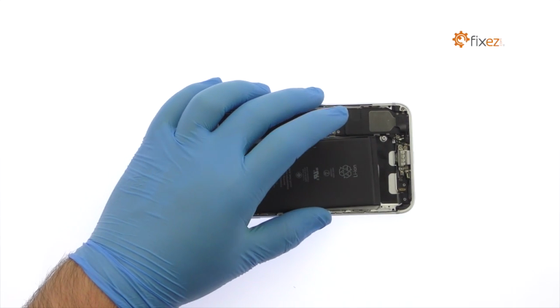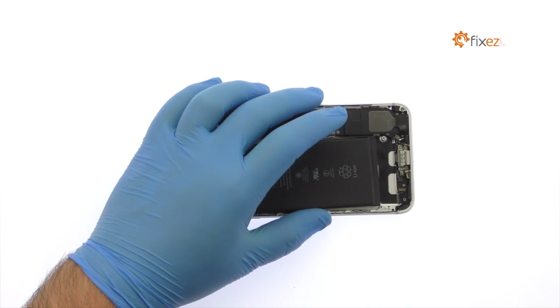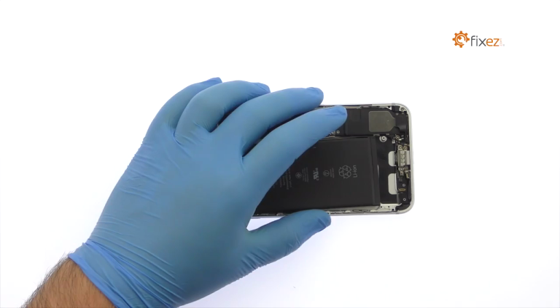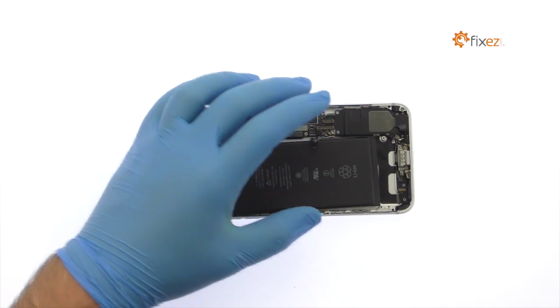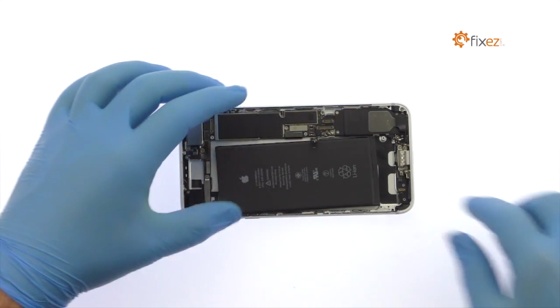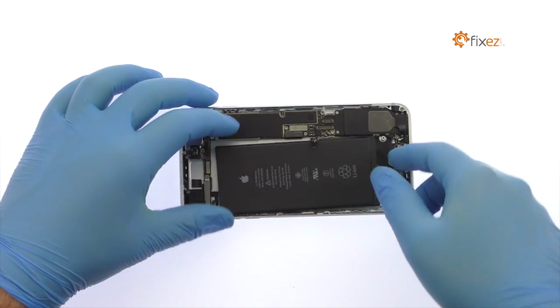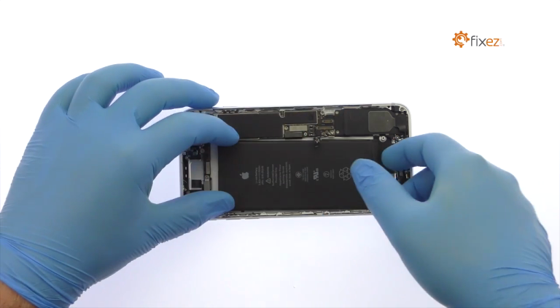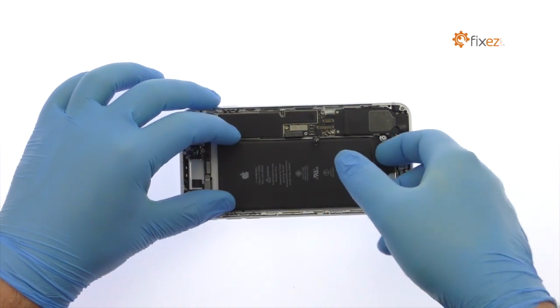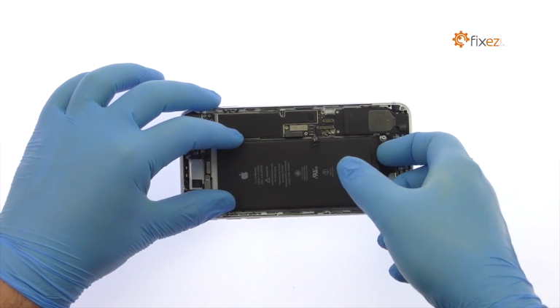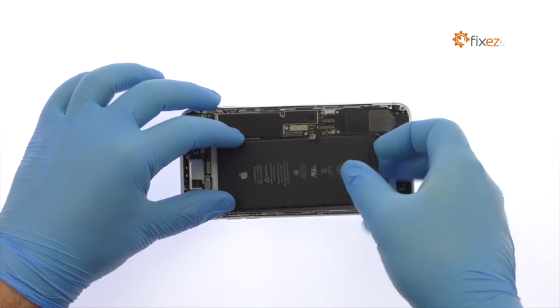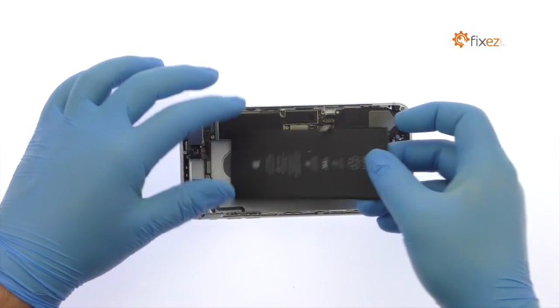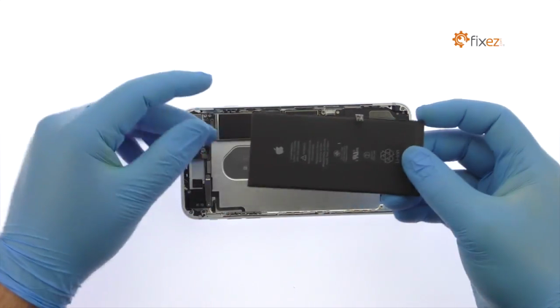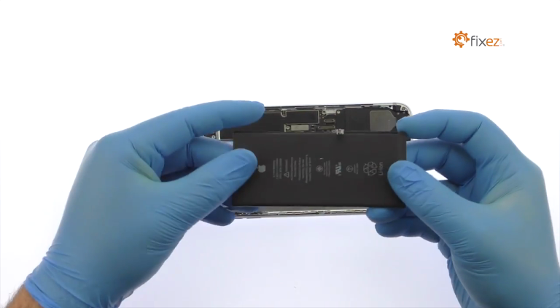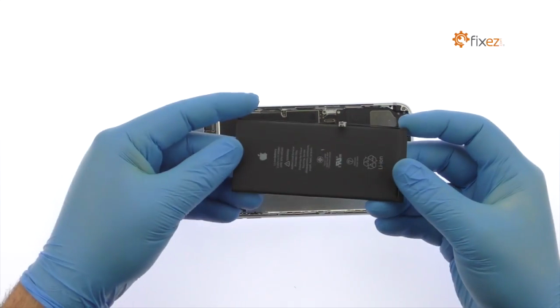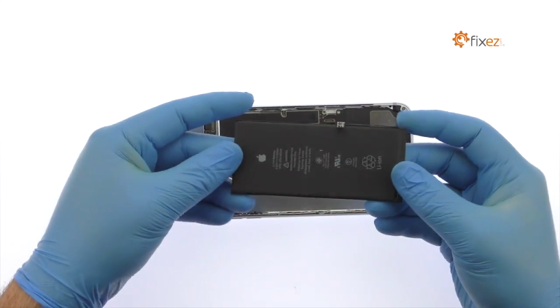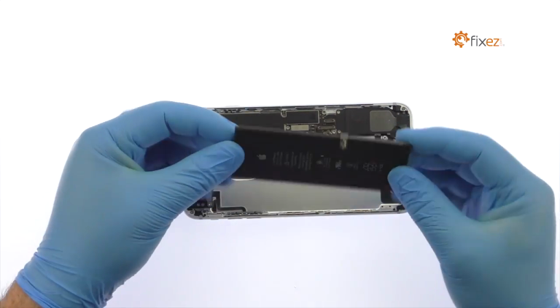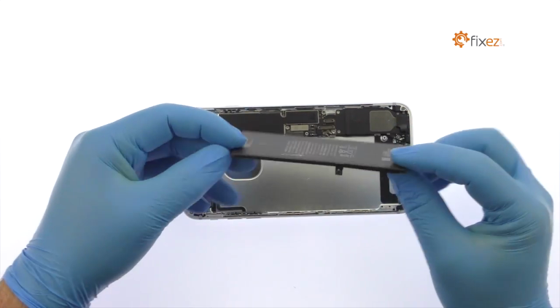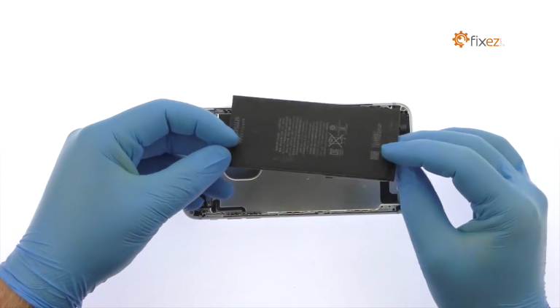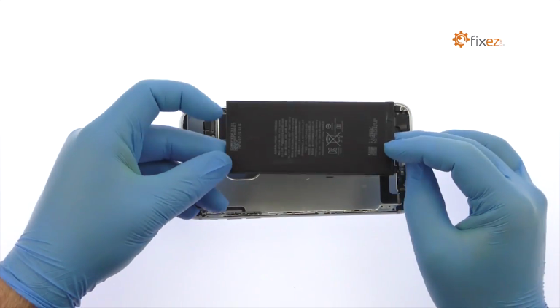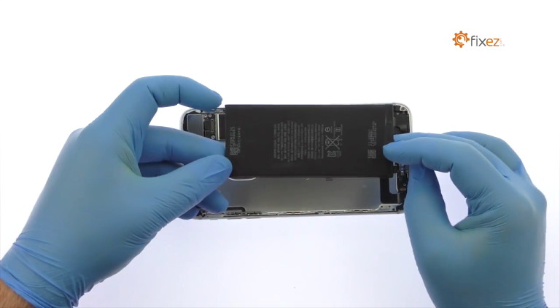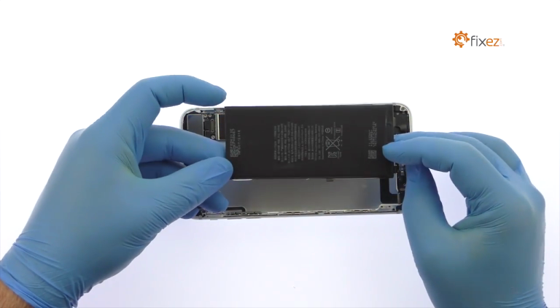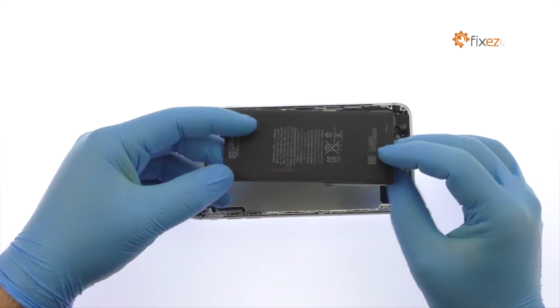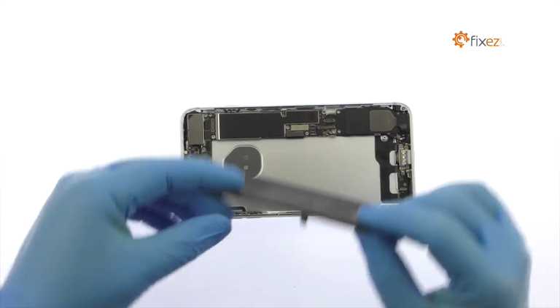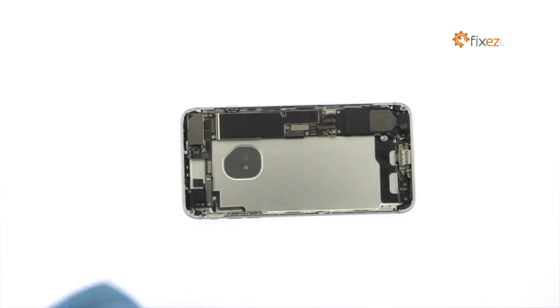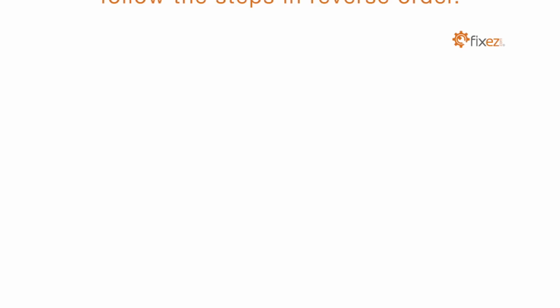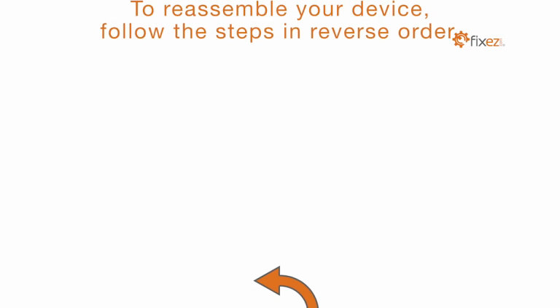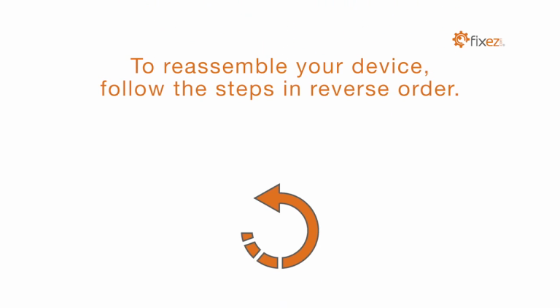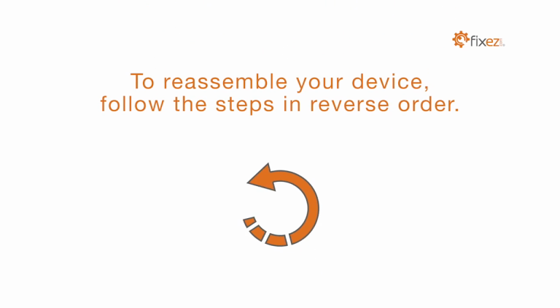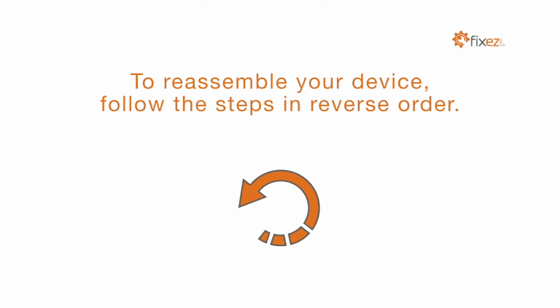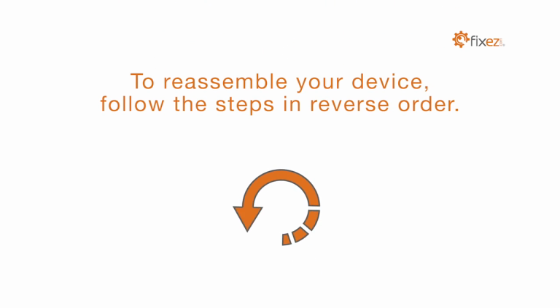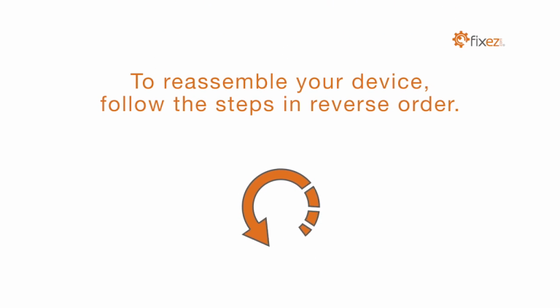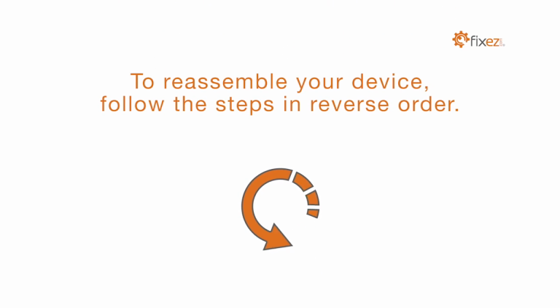And just like that, out pops the 2900 mAh iPhone 7 Plus battery.